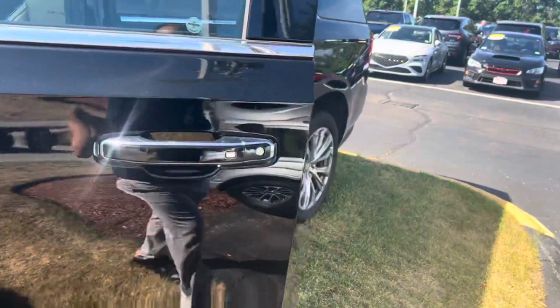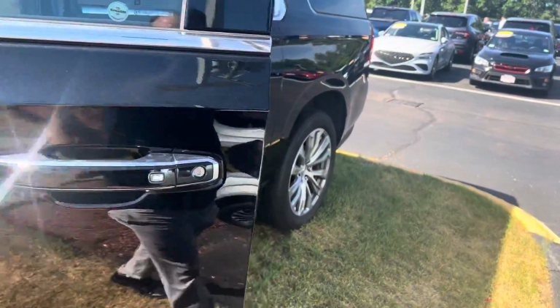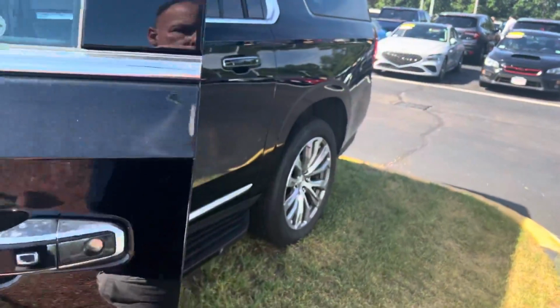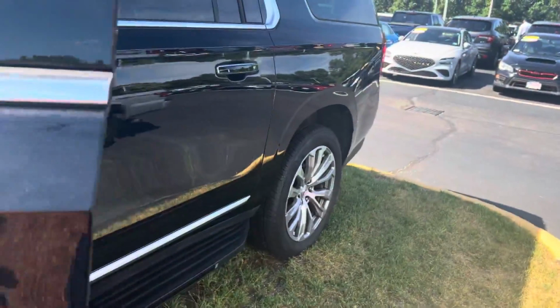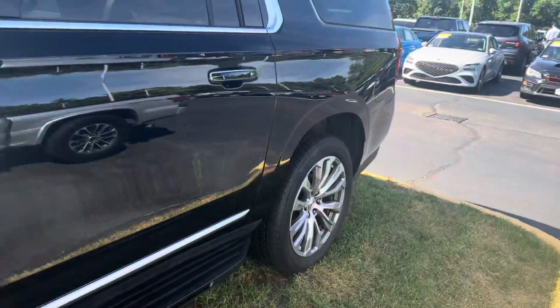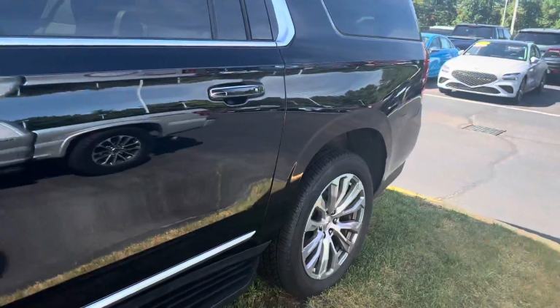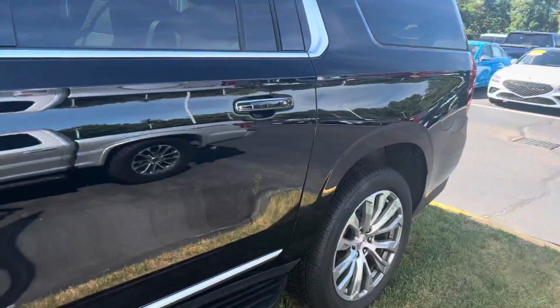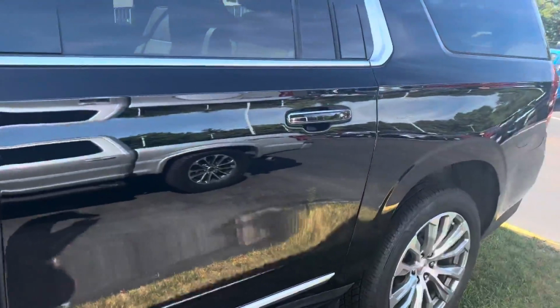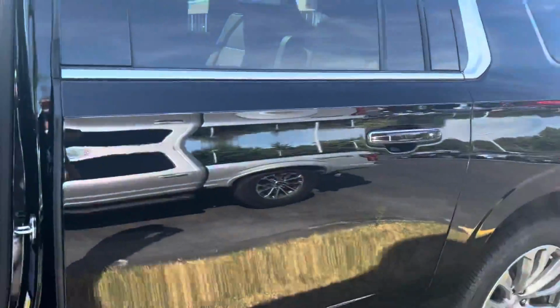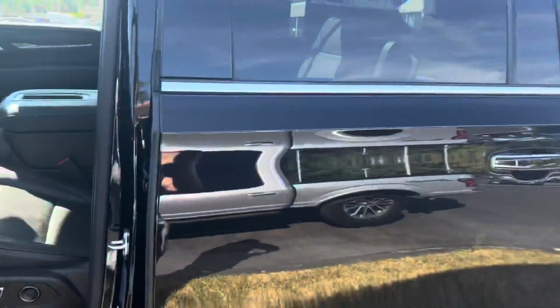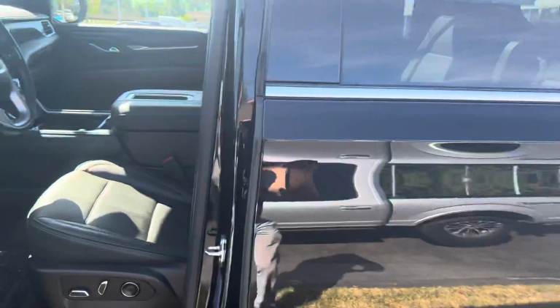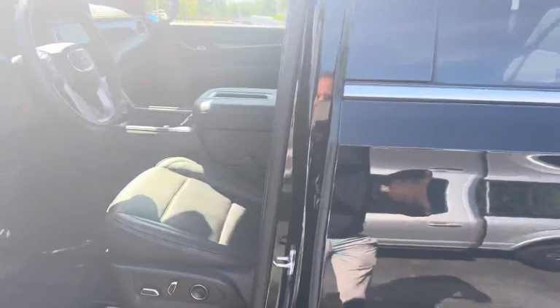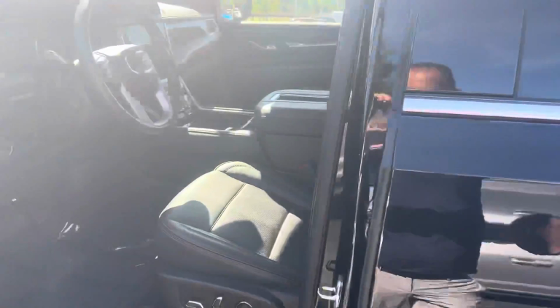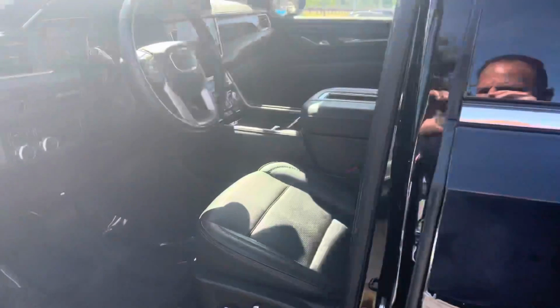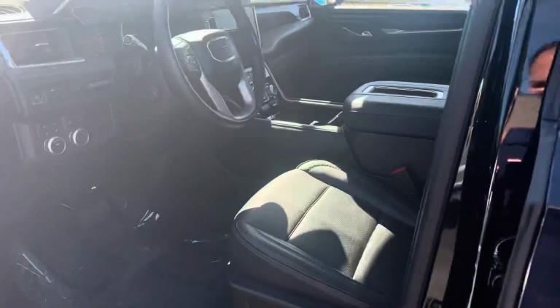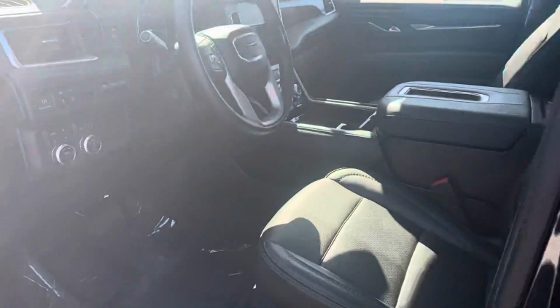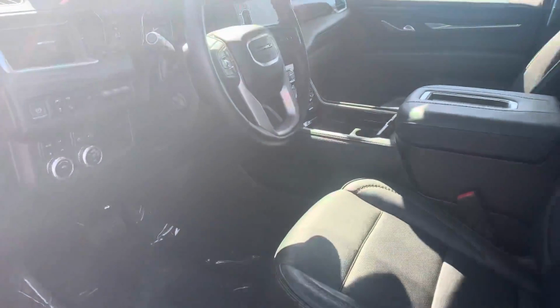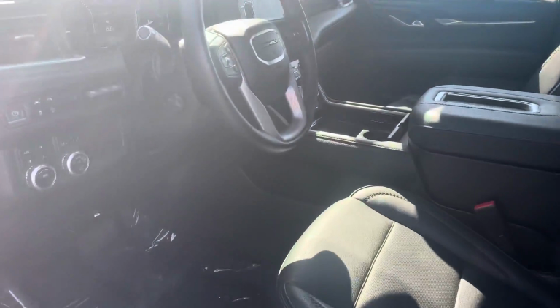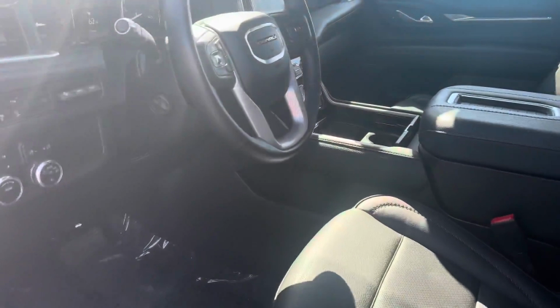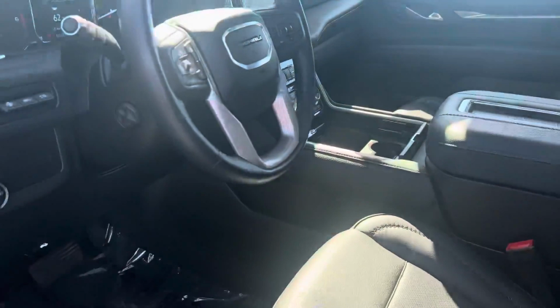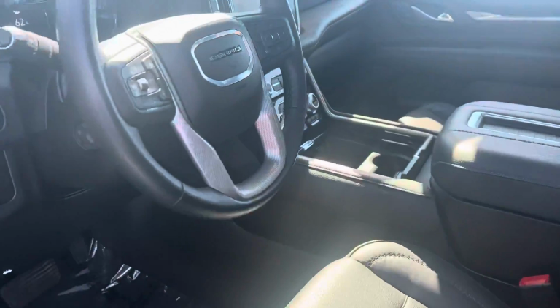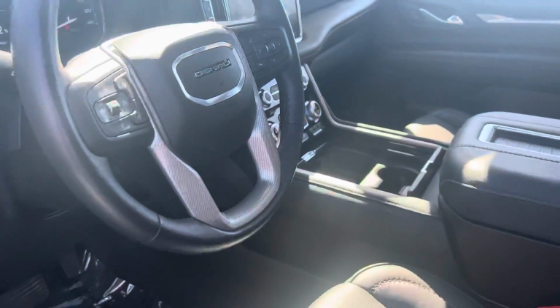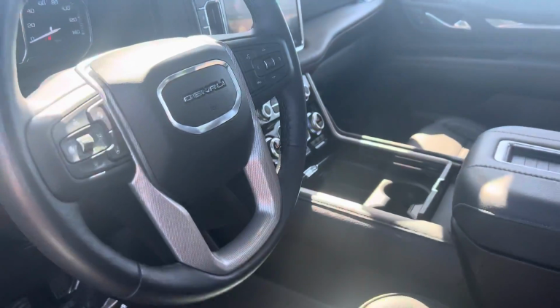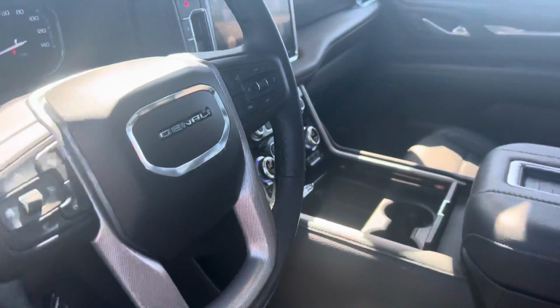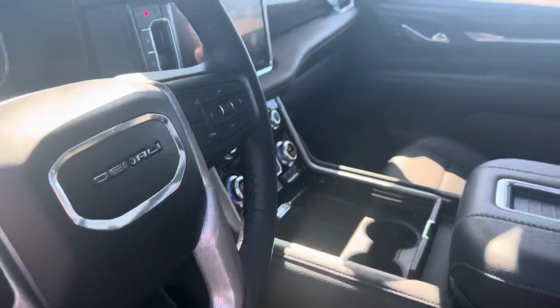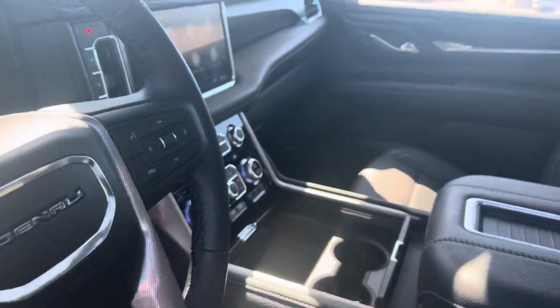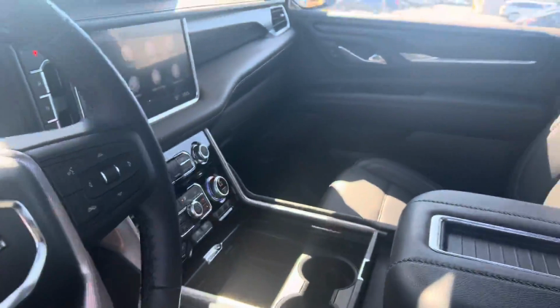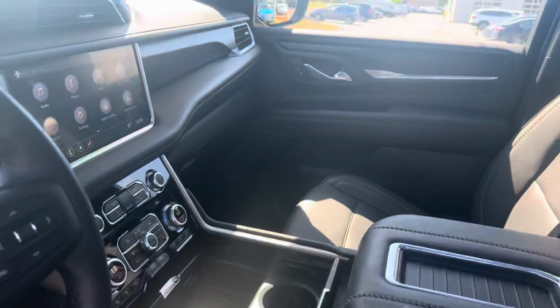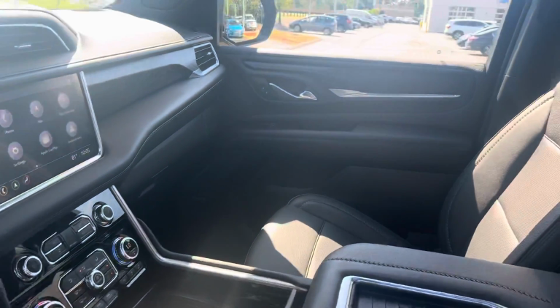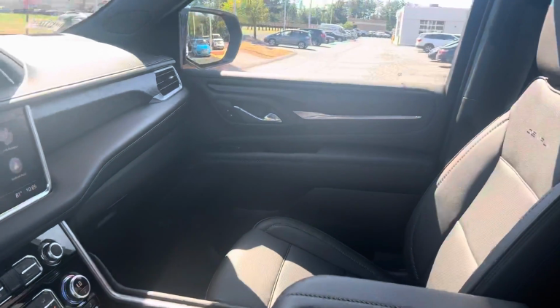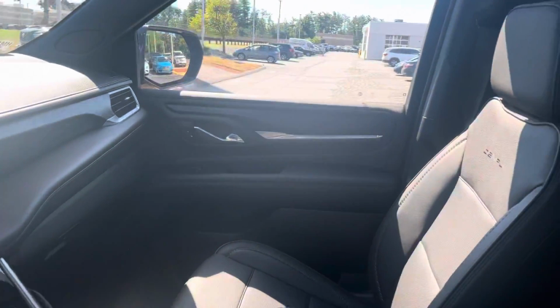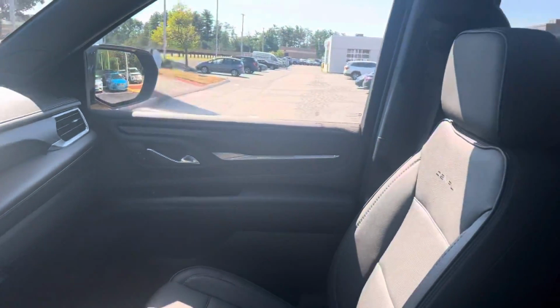Black with black leather interior. The Denali, of course, represents the top of the line in these GM vehicles.